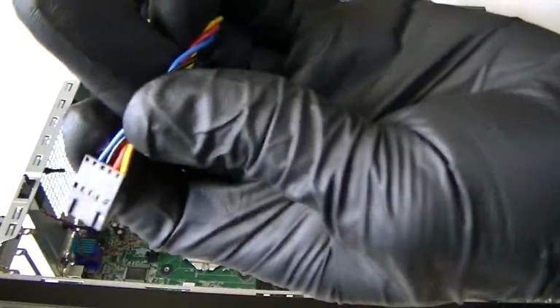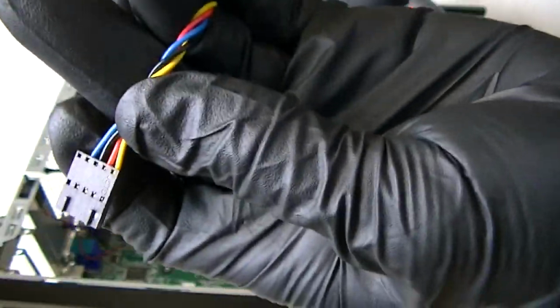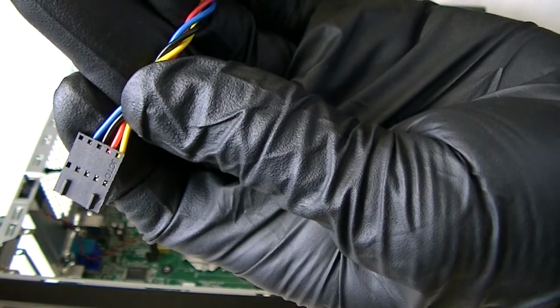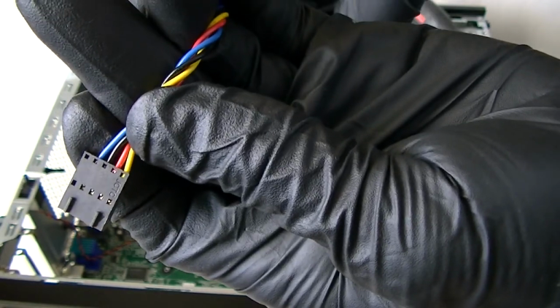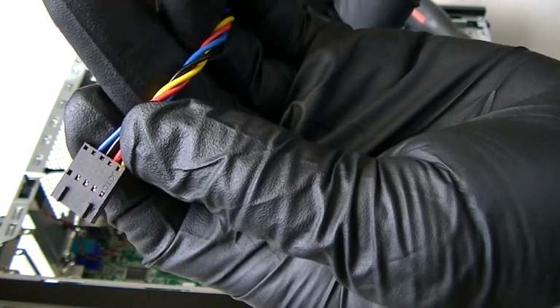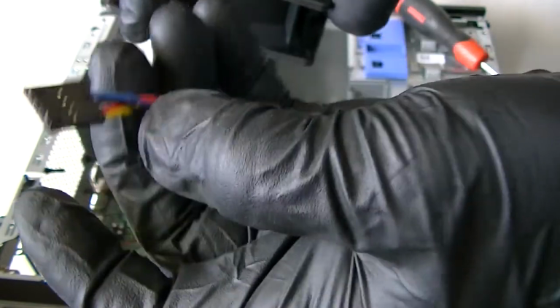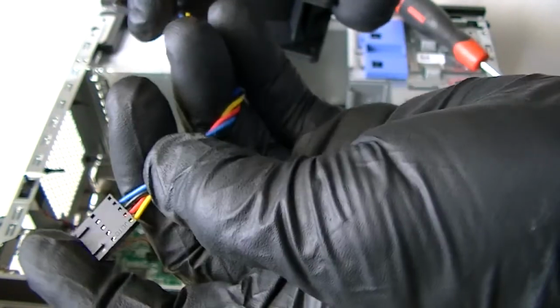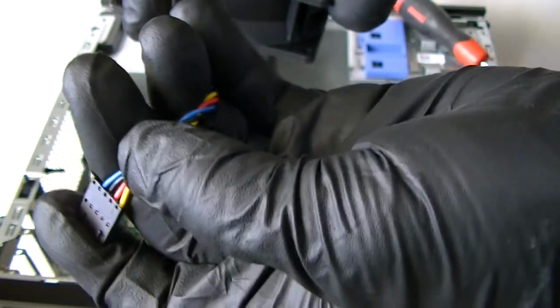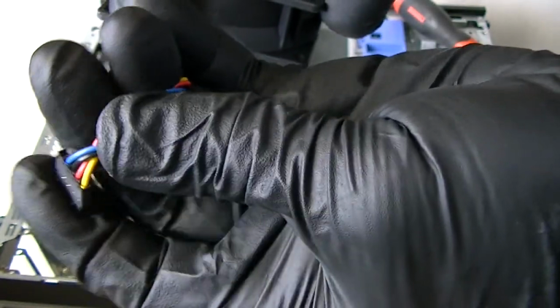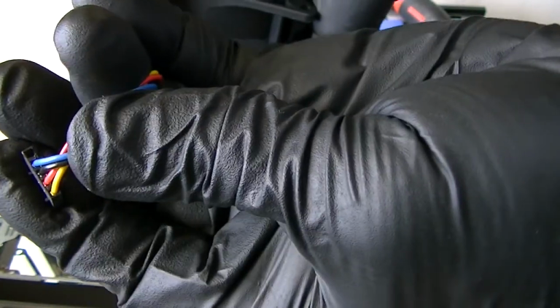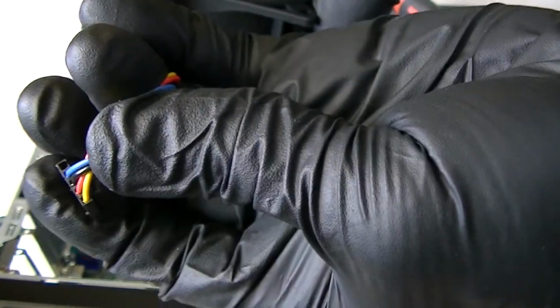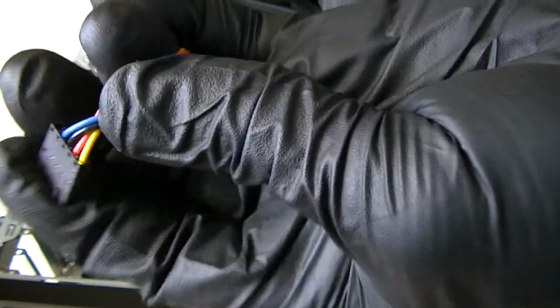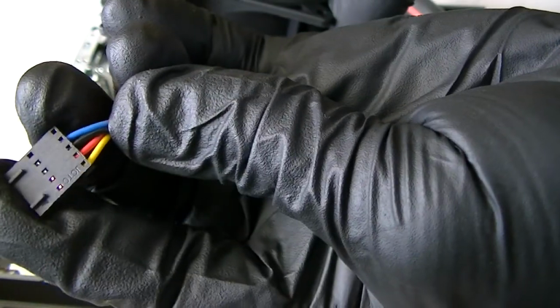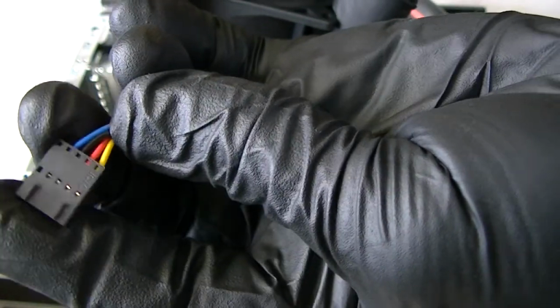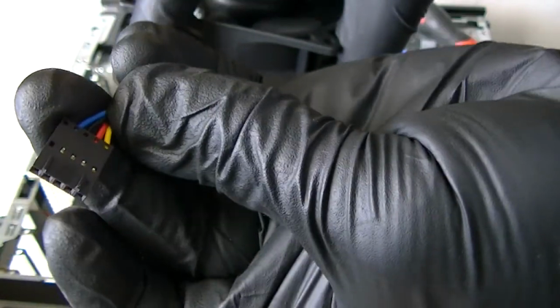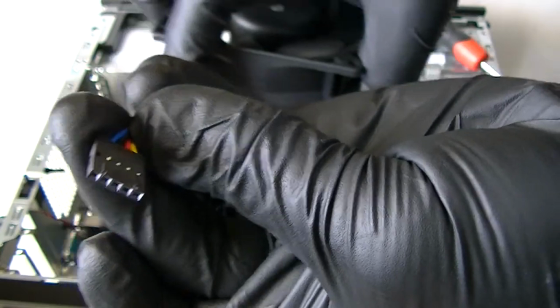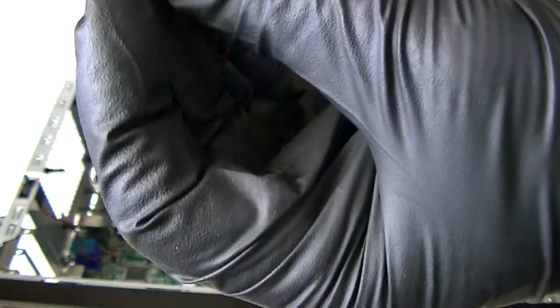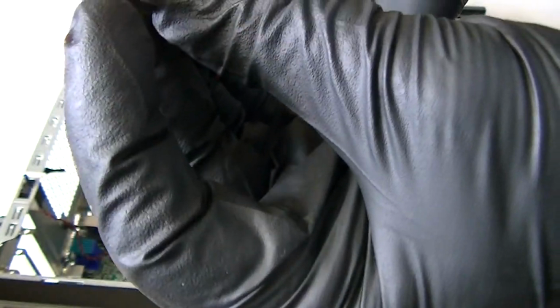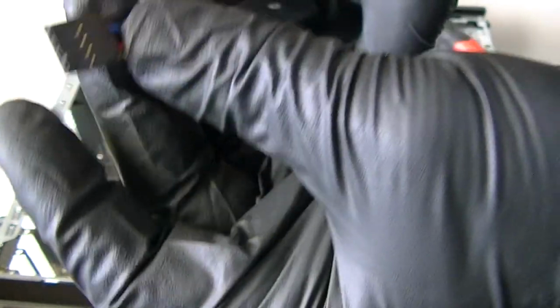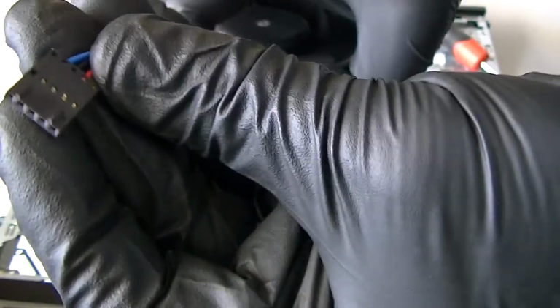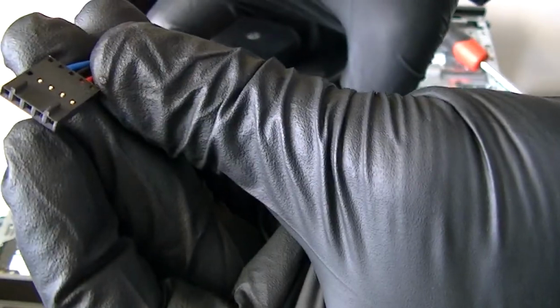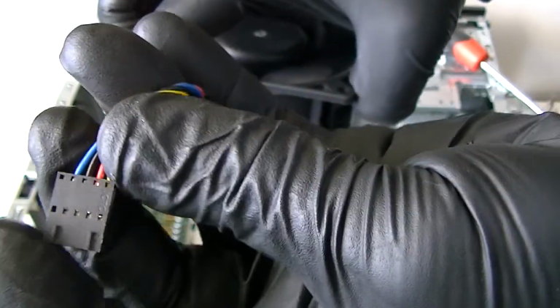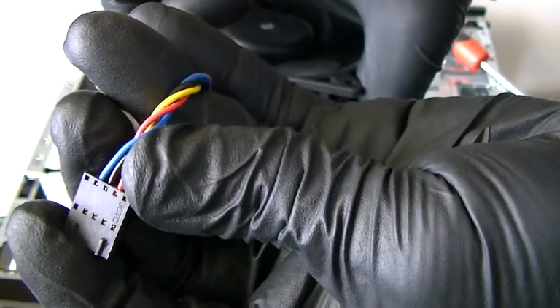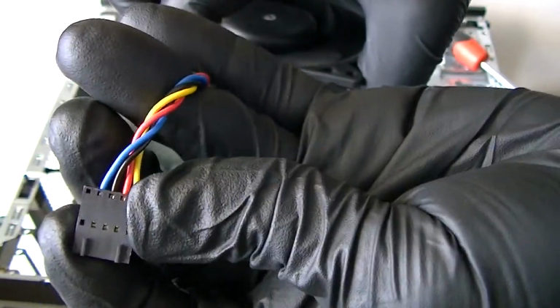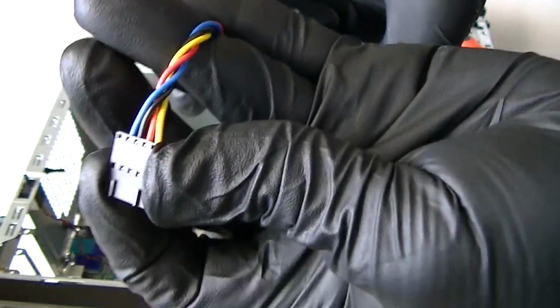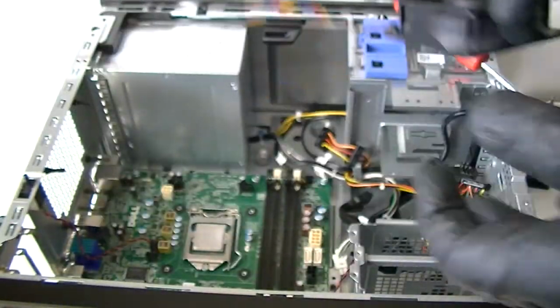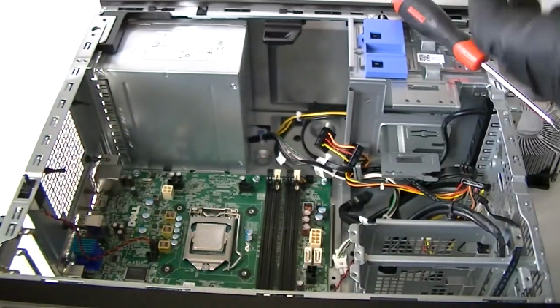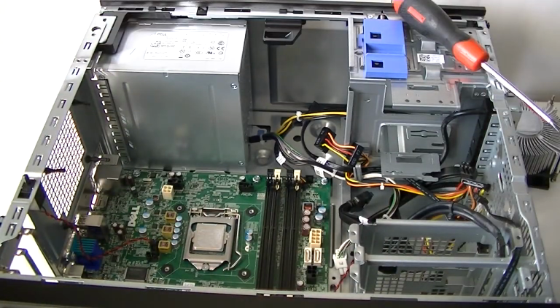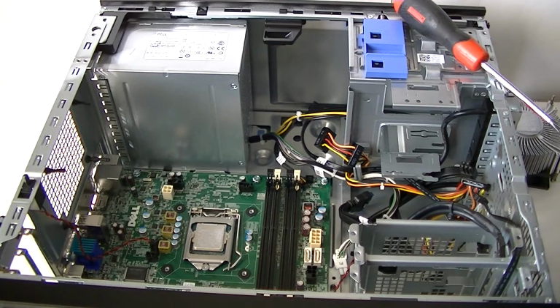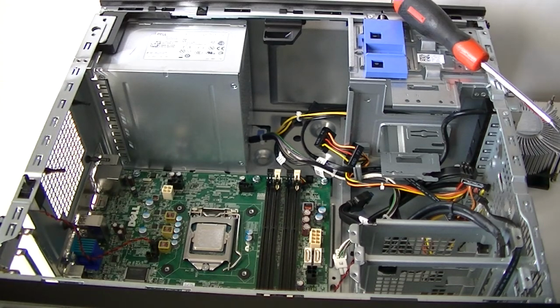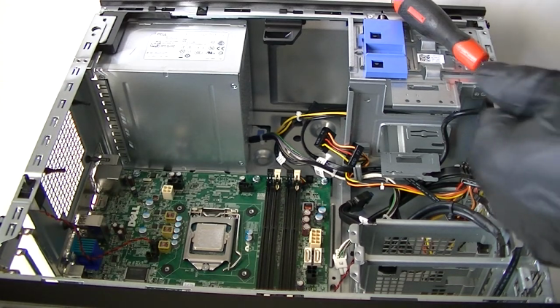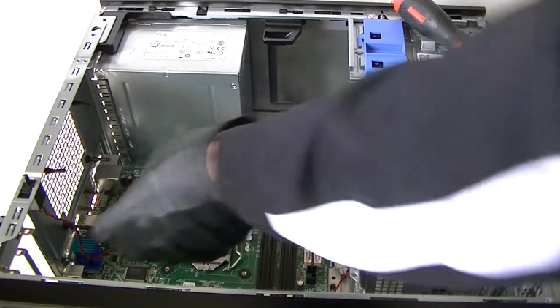The fan has a five-pin connector but only a four-wire connection — so it's a five-pin but four-wire.